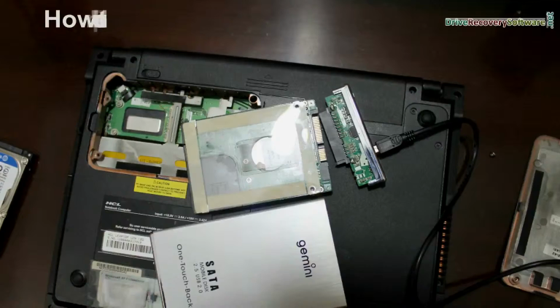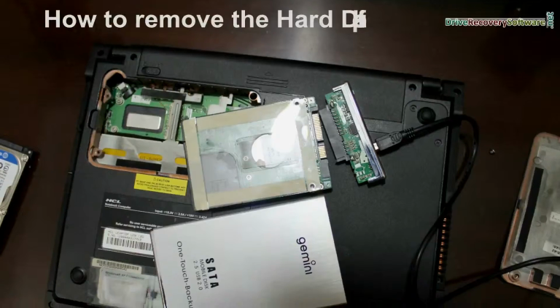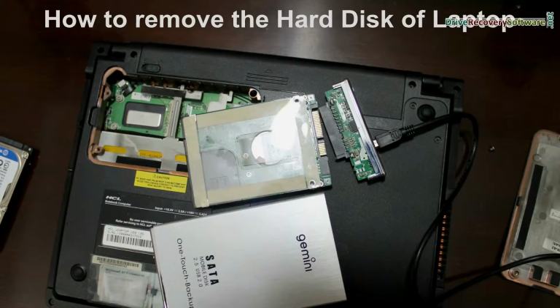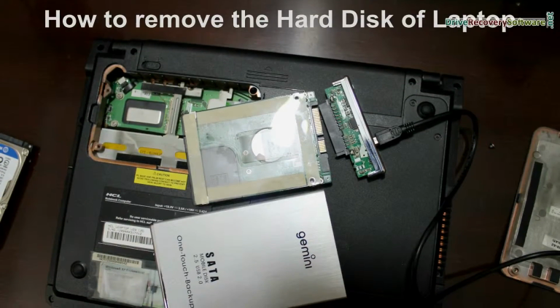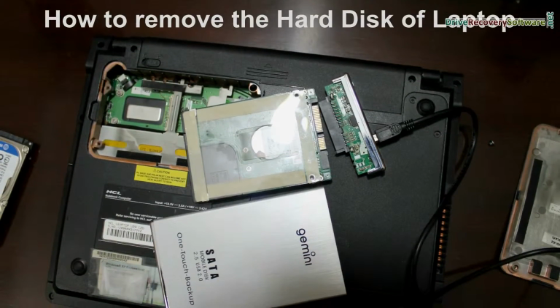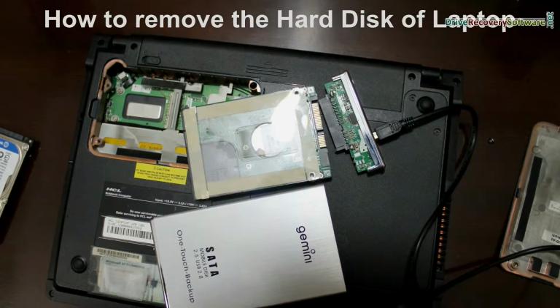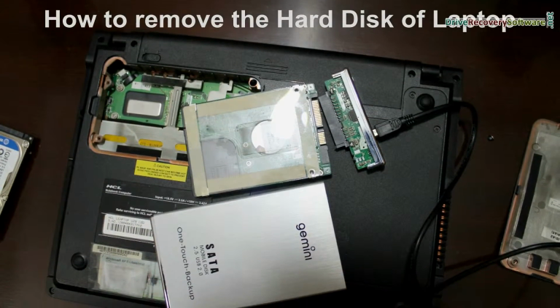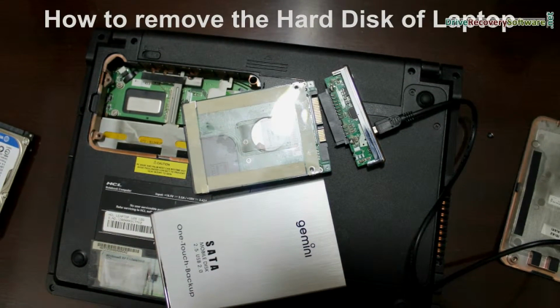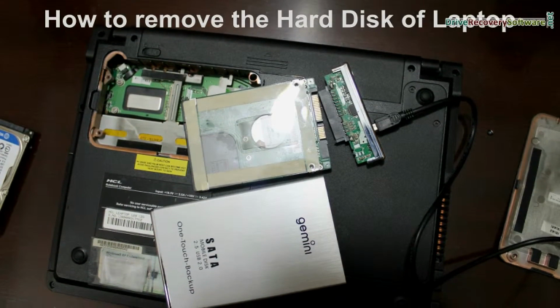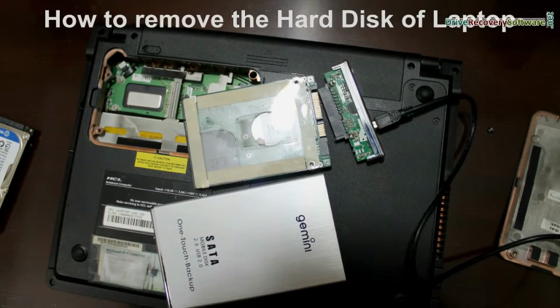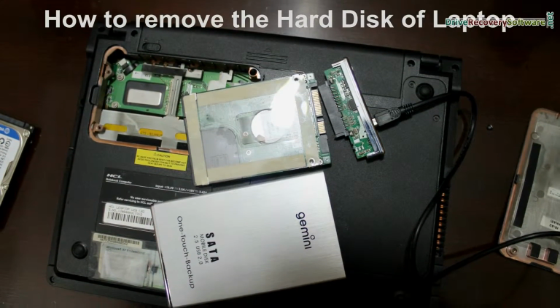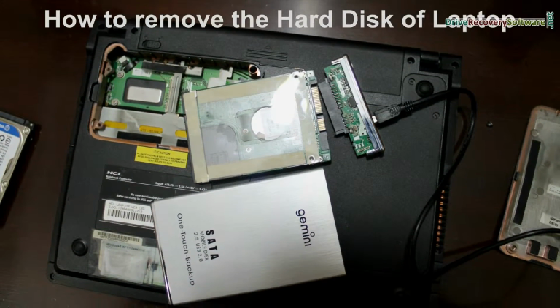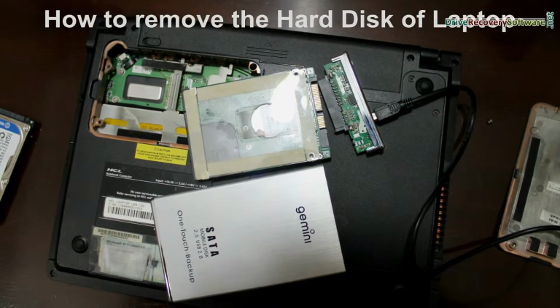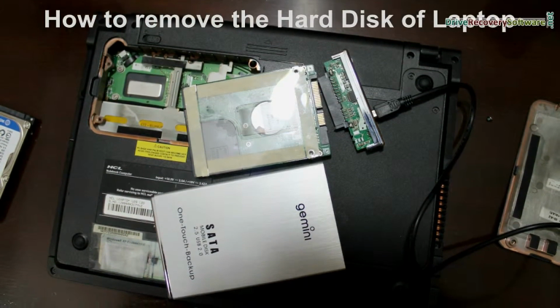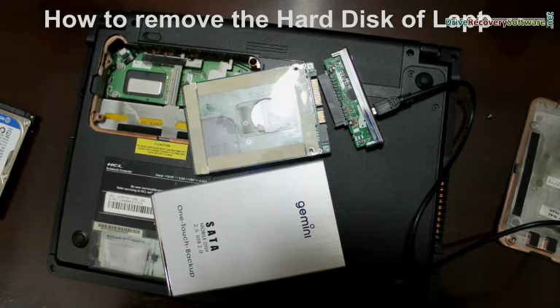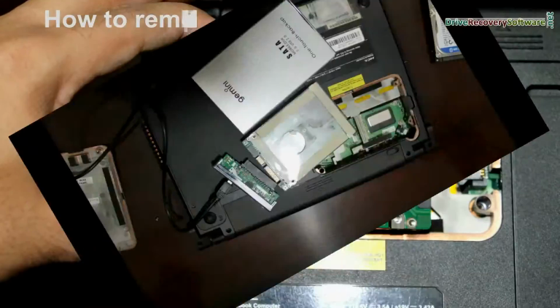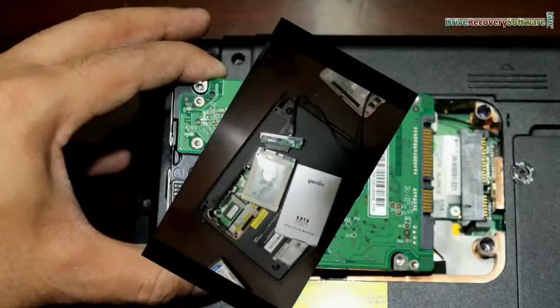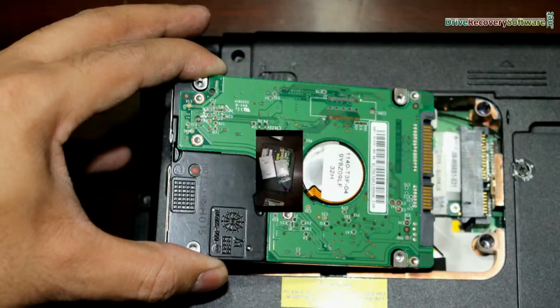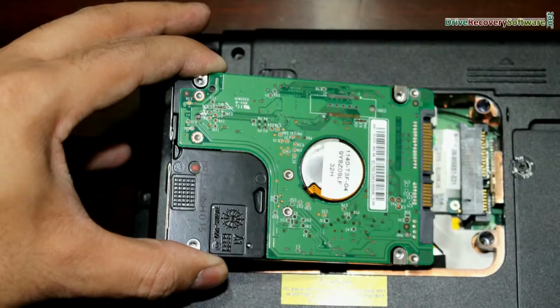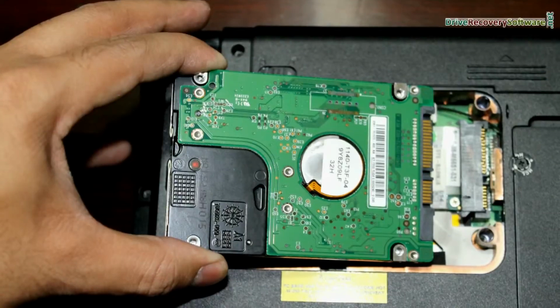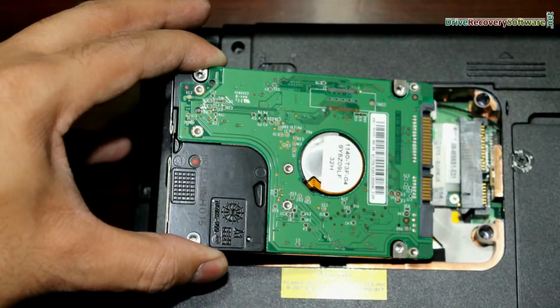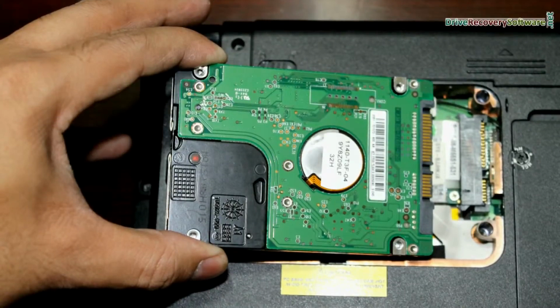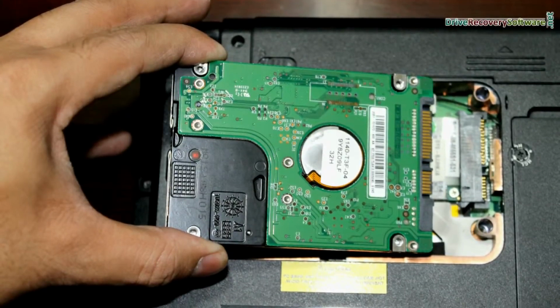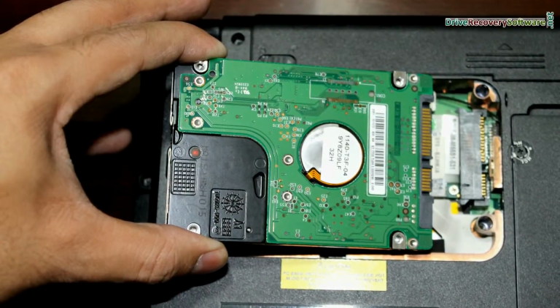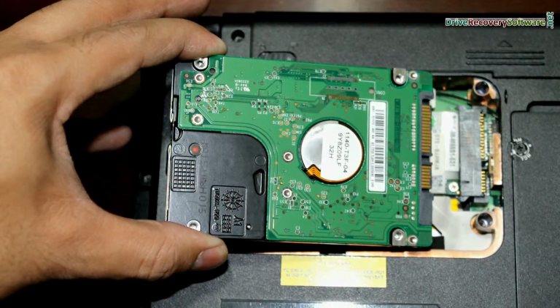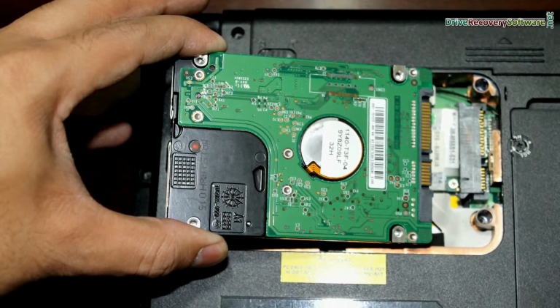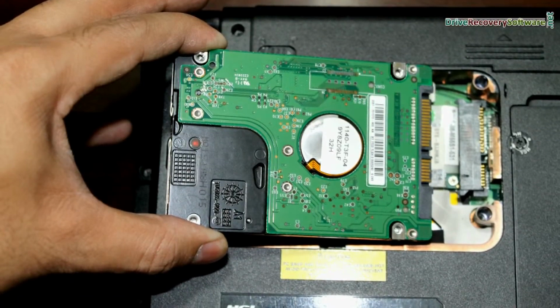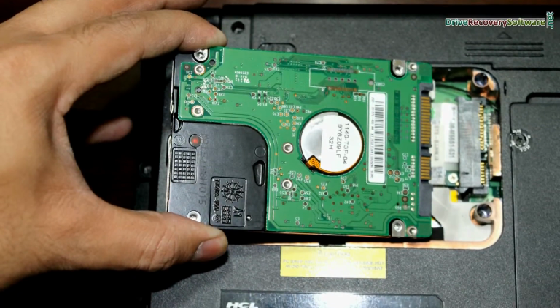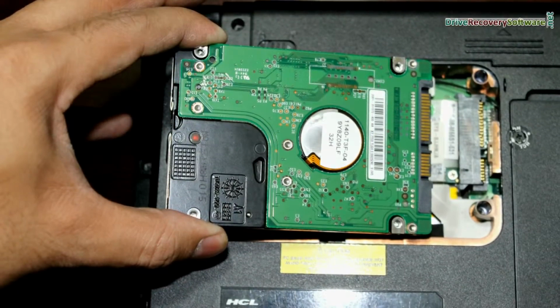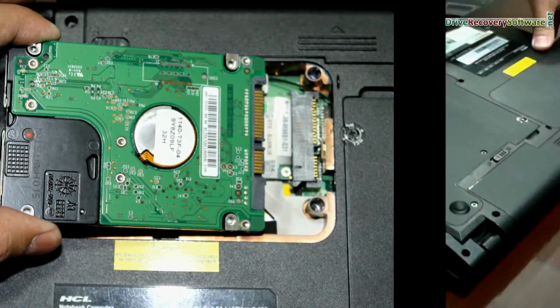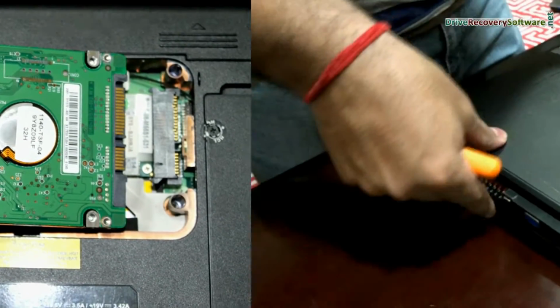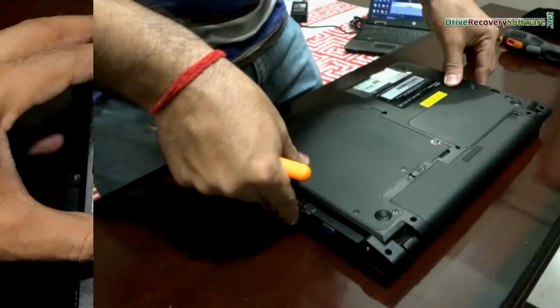In this video we are going to learn how to remove the hard drive of your laptop, in case we face any hard drive crash, or any other reason.